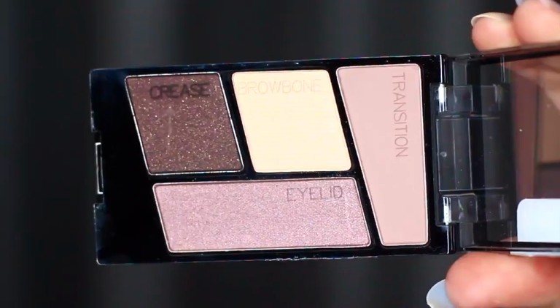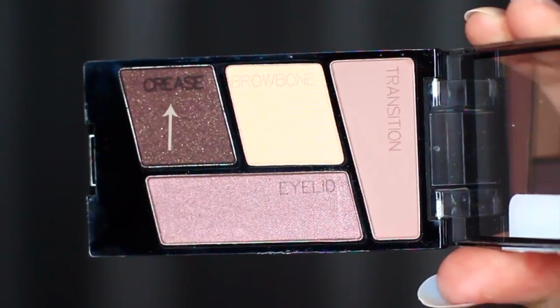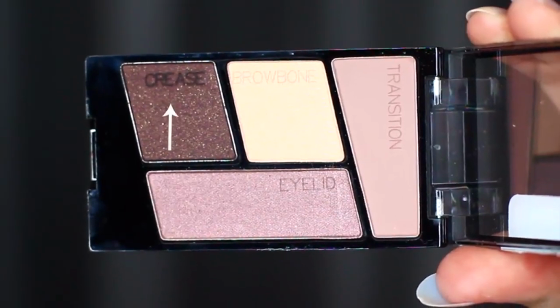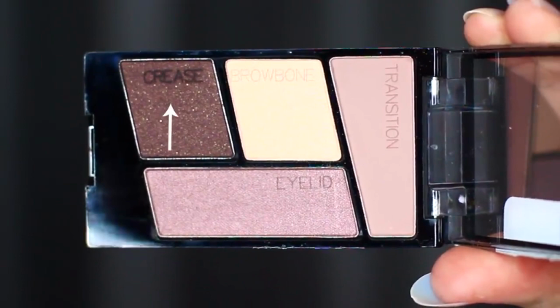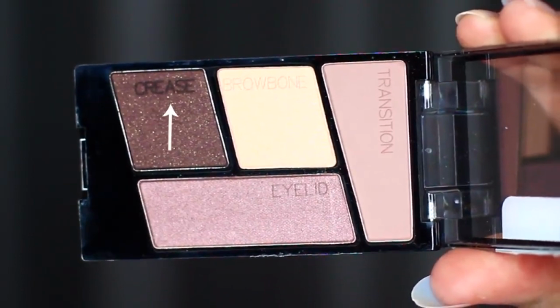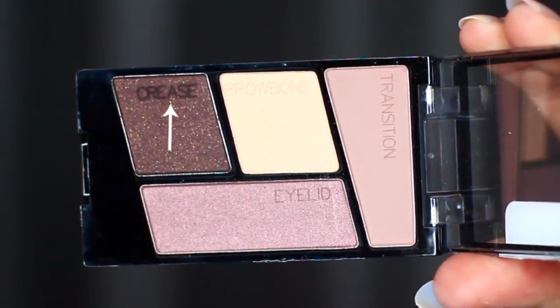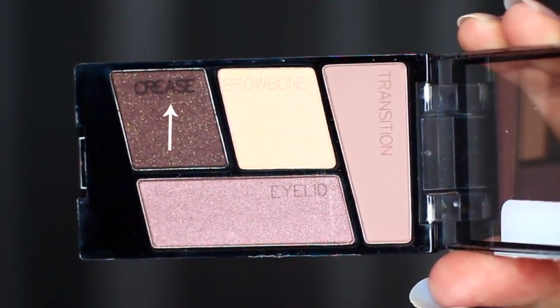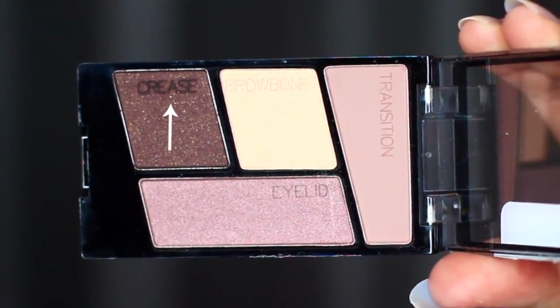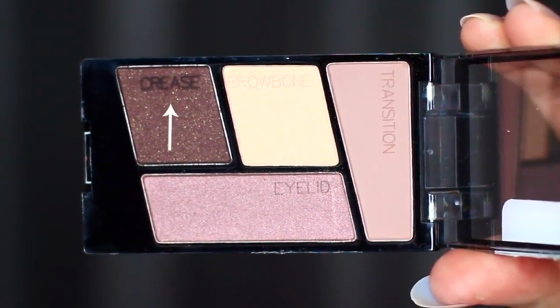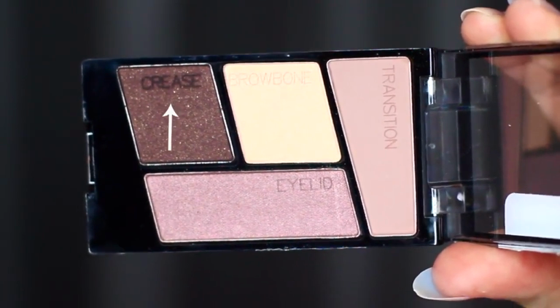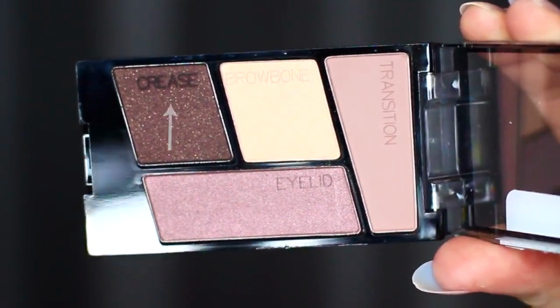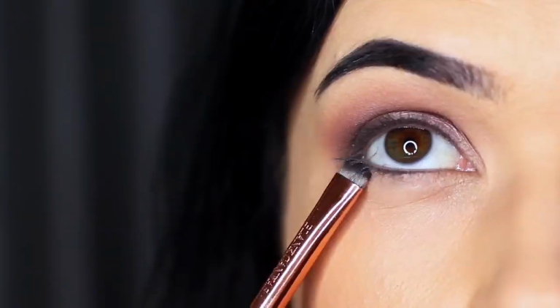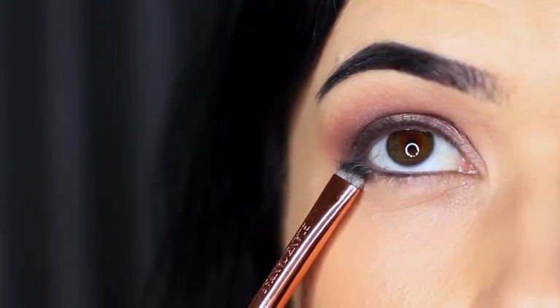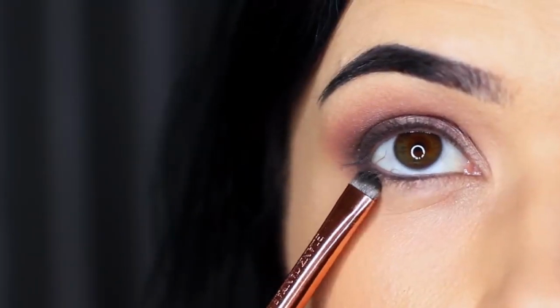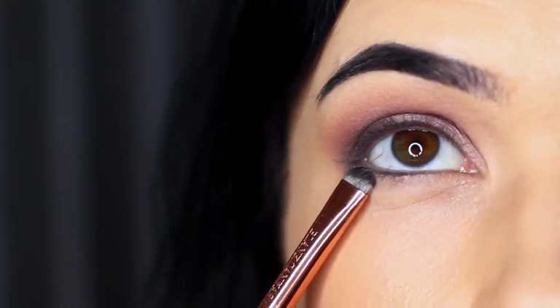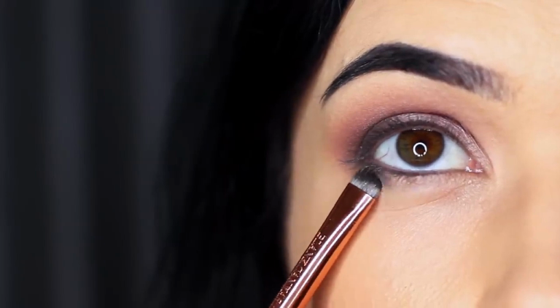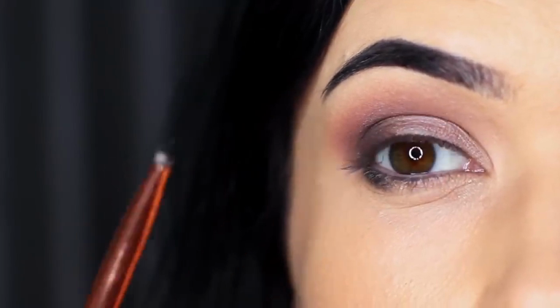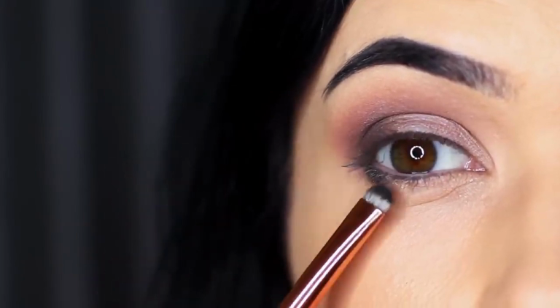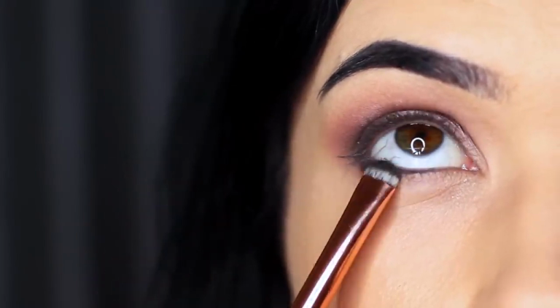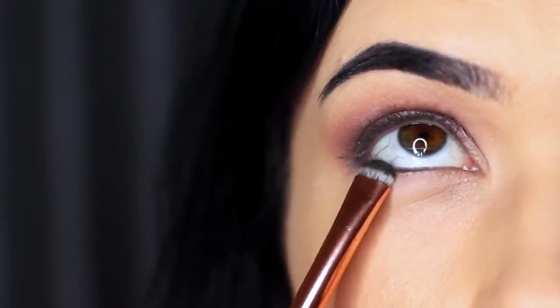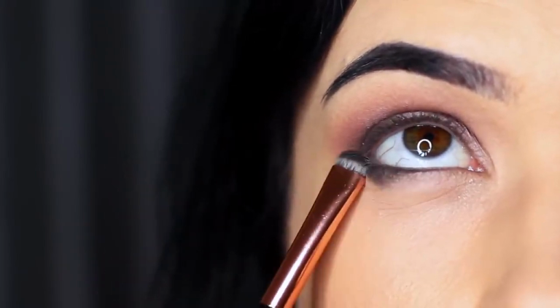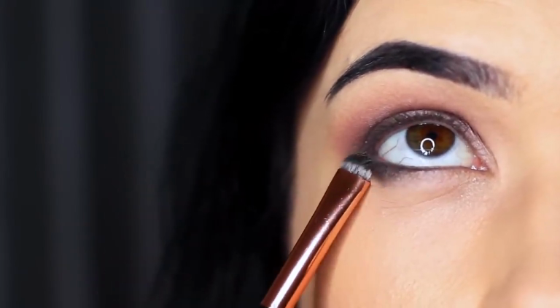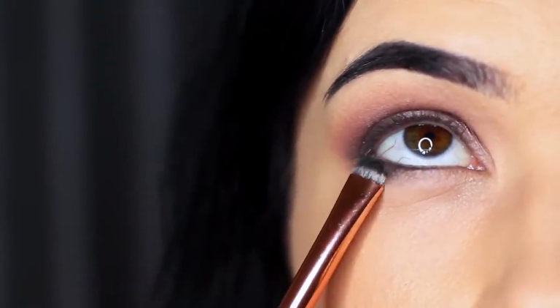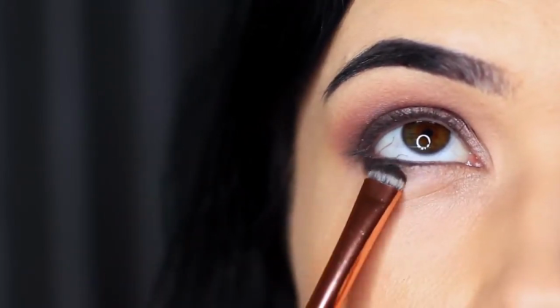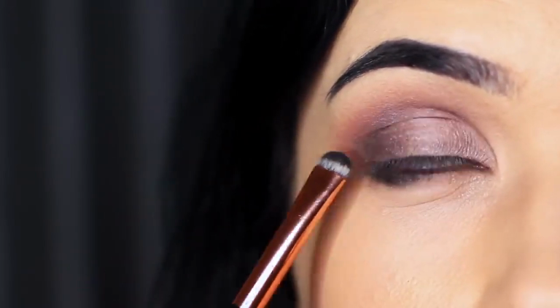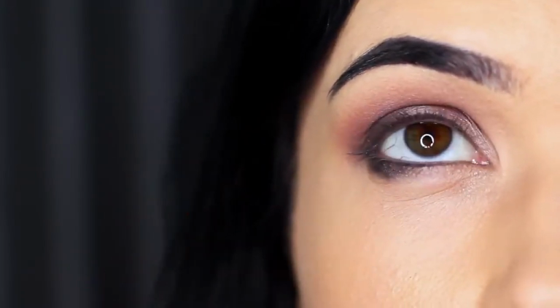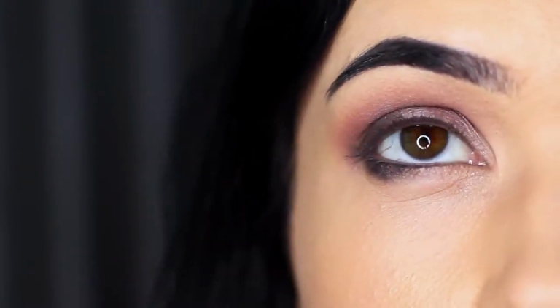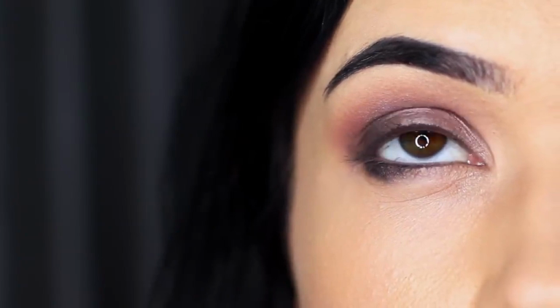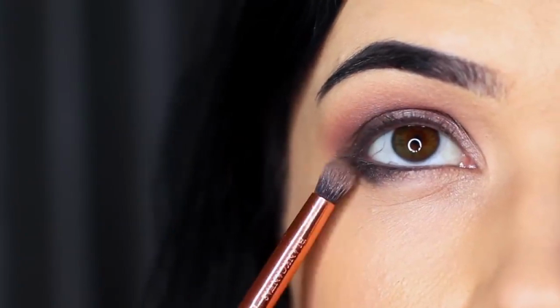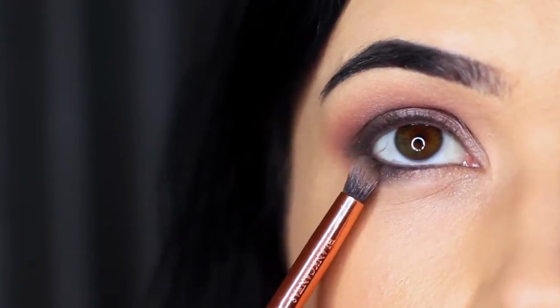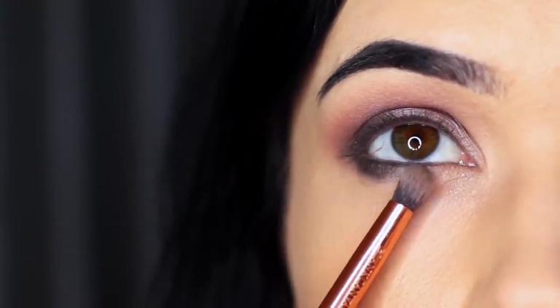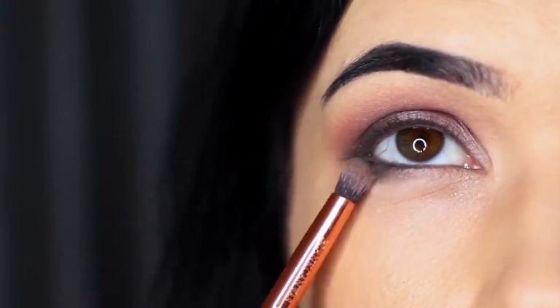Then we're going to take that crease shade again and this time apply it underneath the eye. Using that flat brush, apply it underneath on the outer third, and with the pencil brush soften this out. It's really important to keep everything nice and soft and blended.